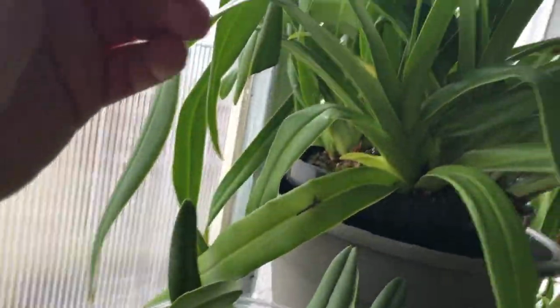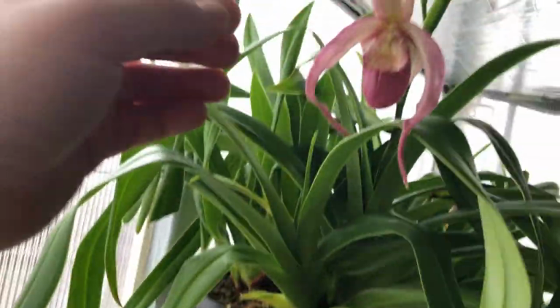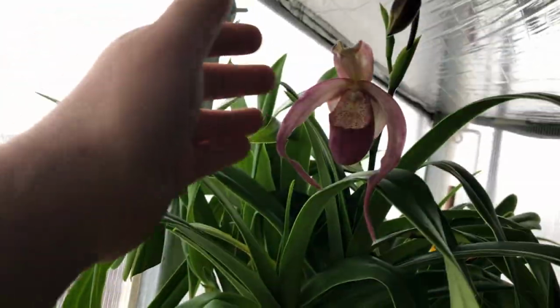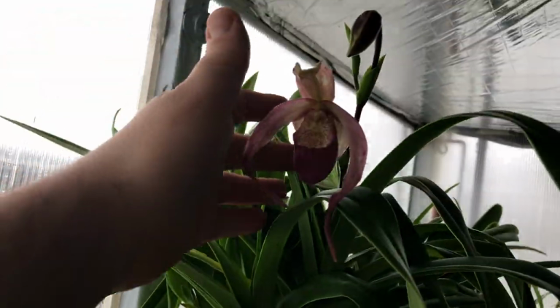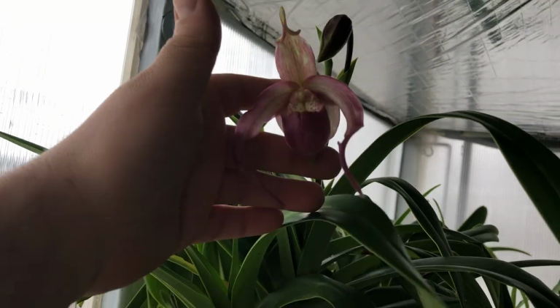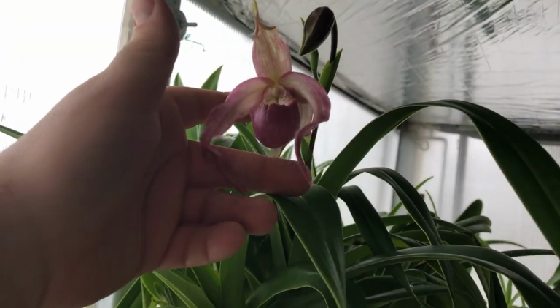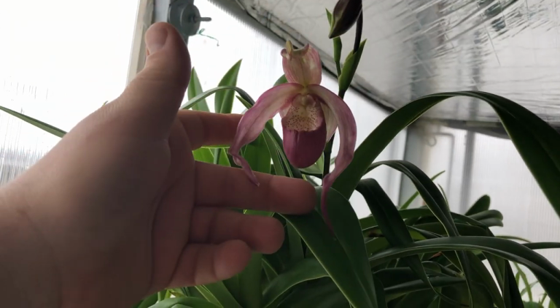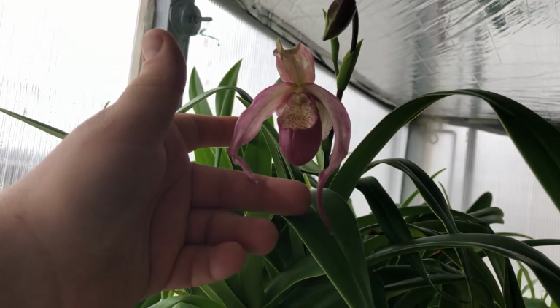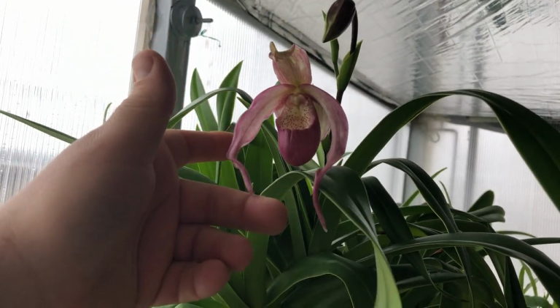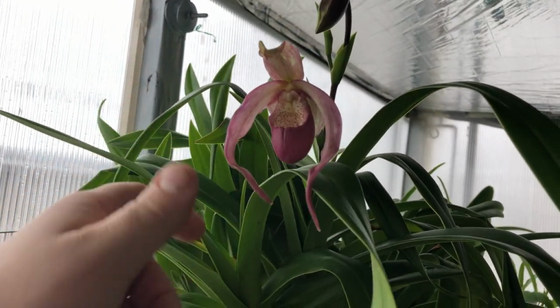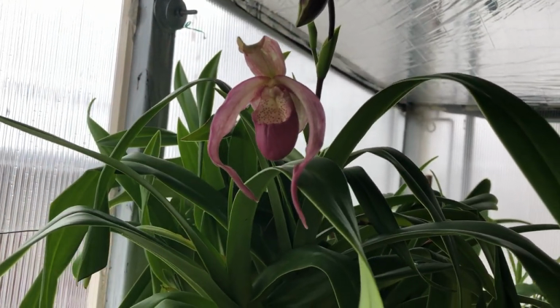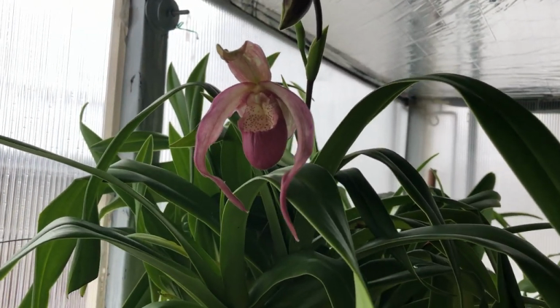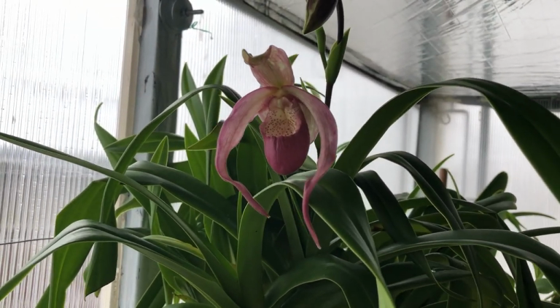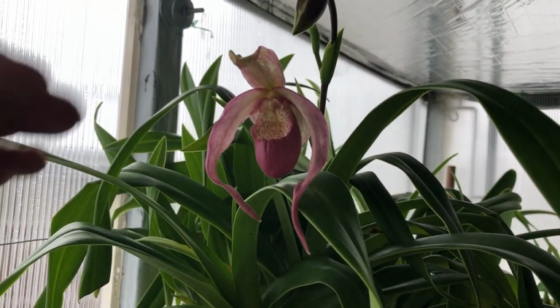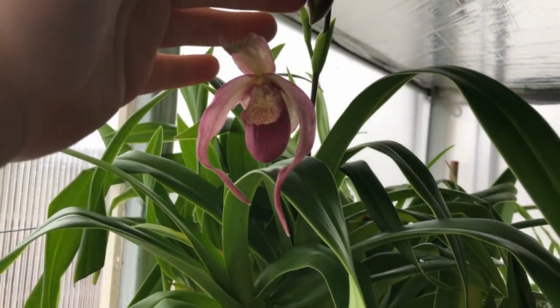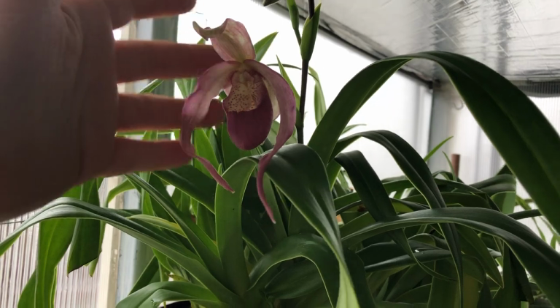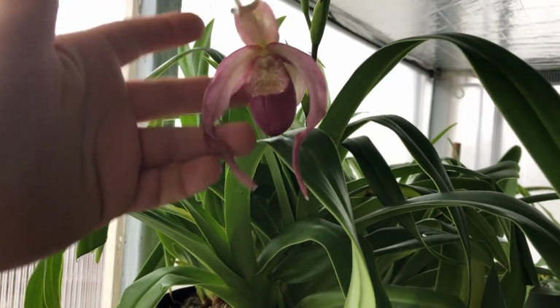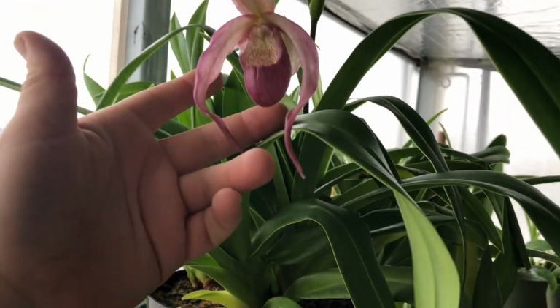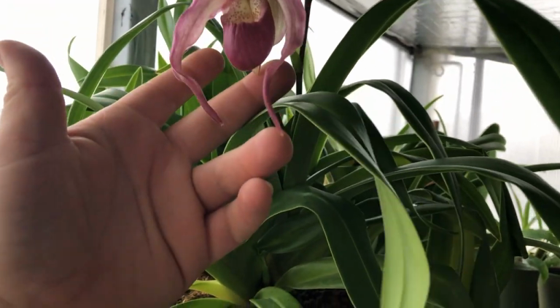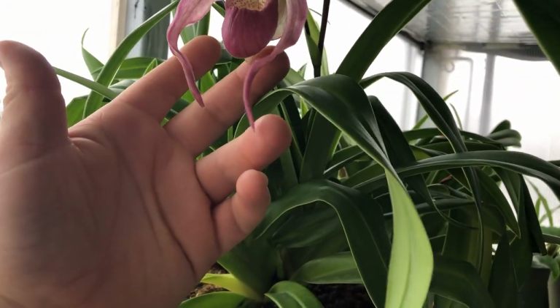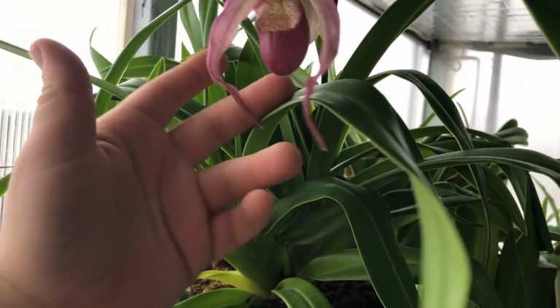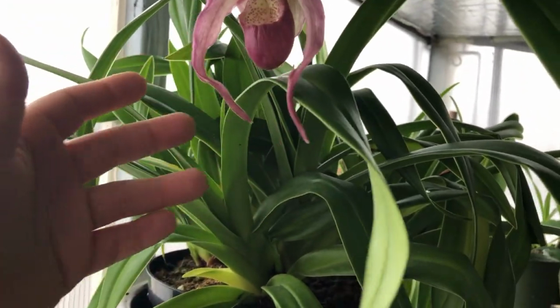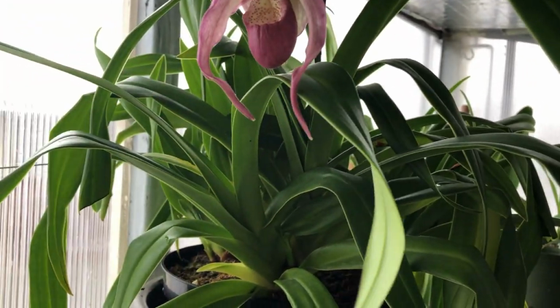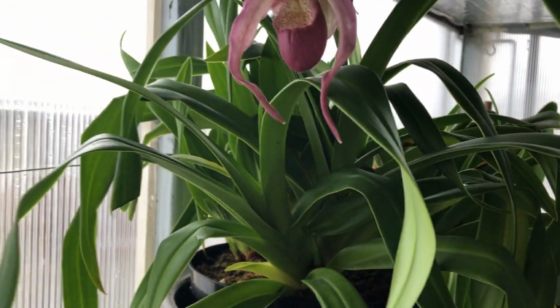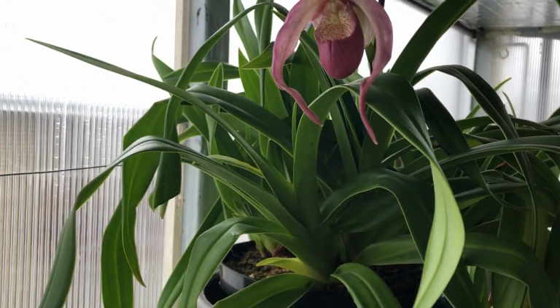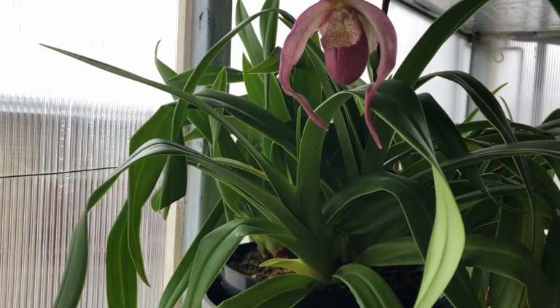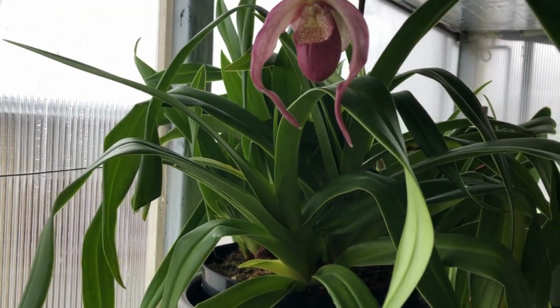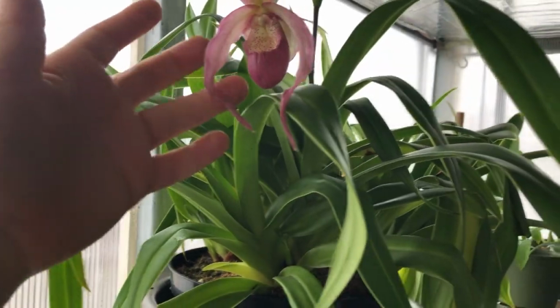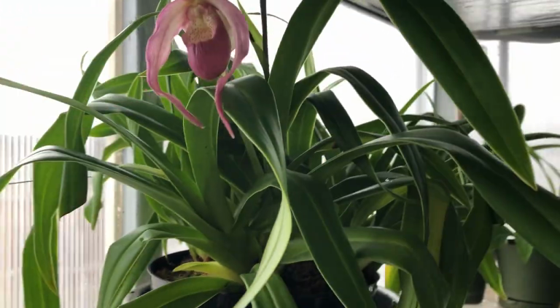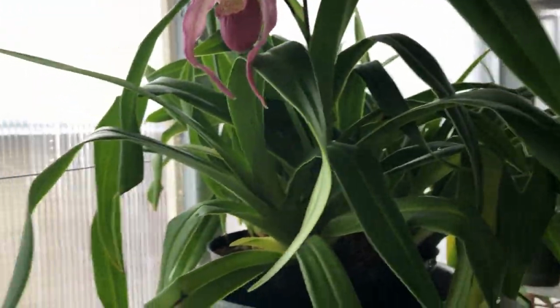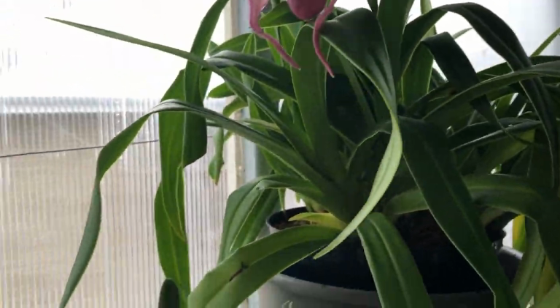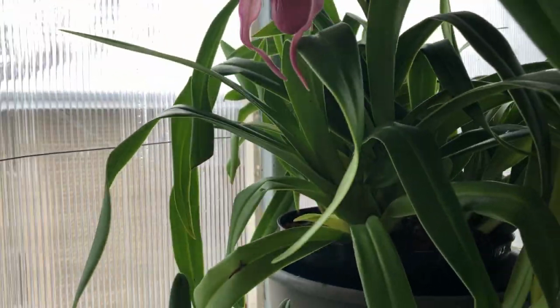Then this frag is blooming again — has another bud. It's funny because some flowers on this plant are darker red and some are a little bit paler pink.